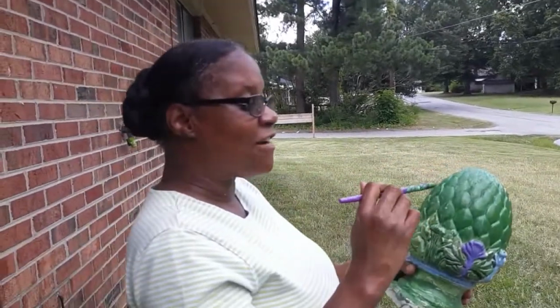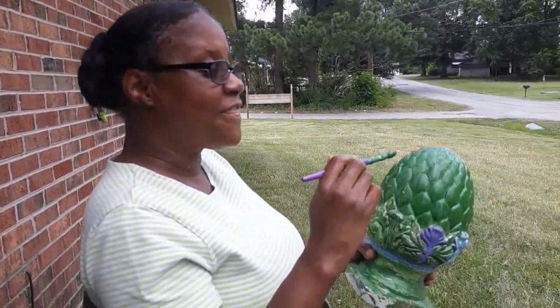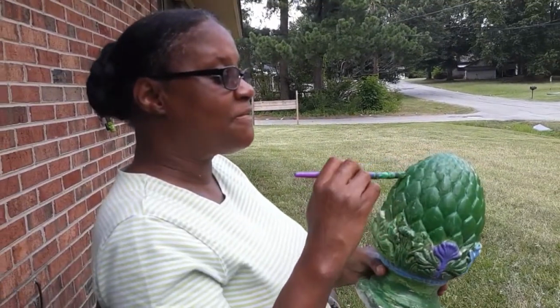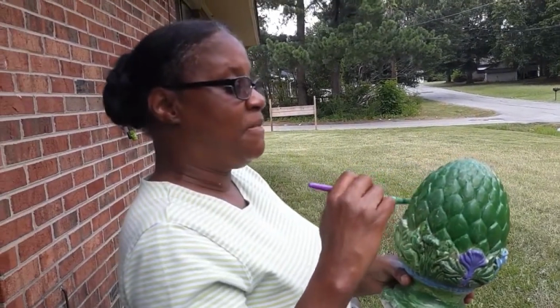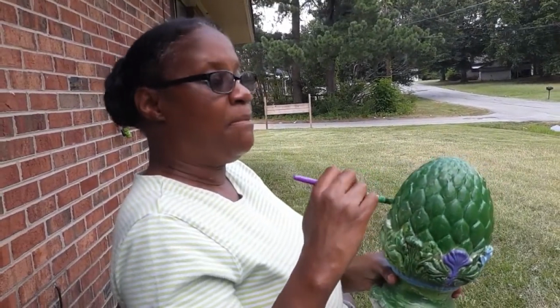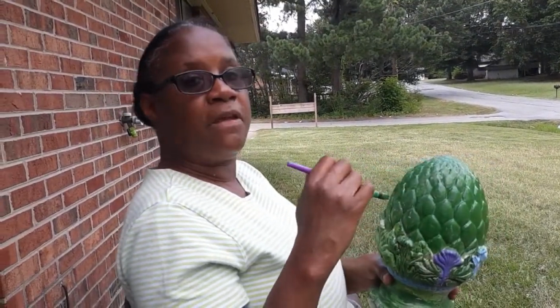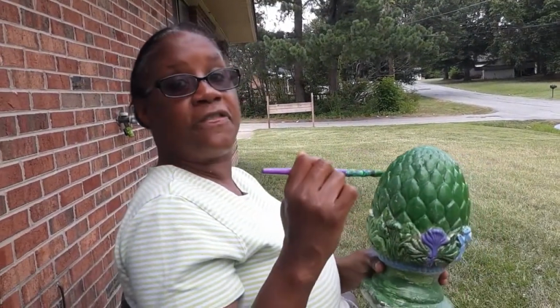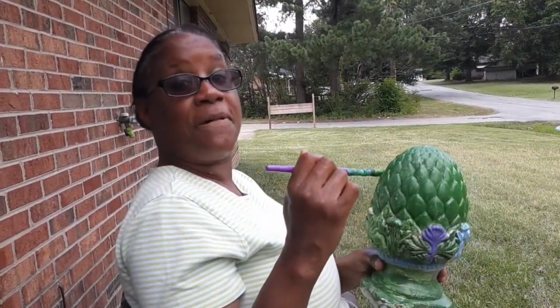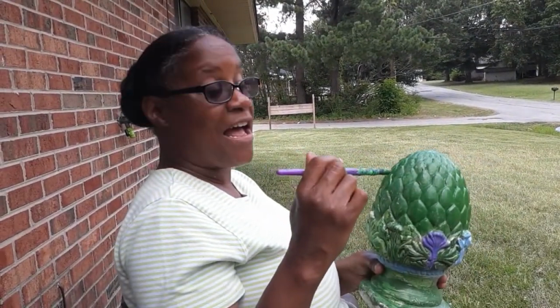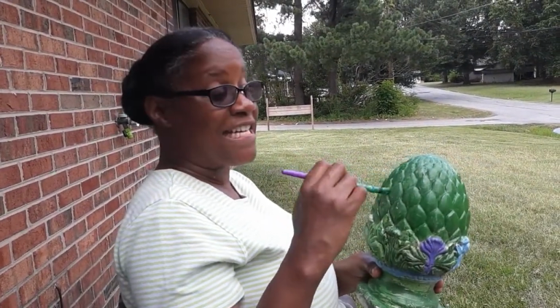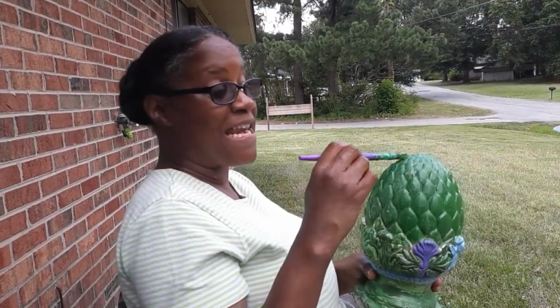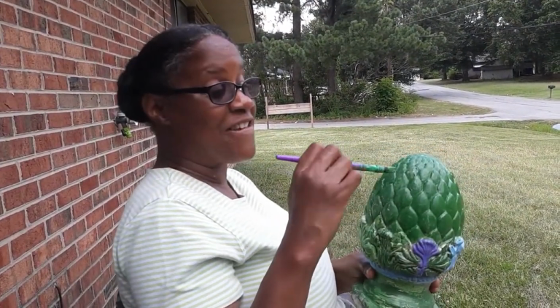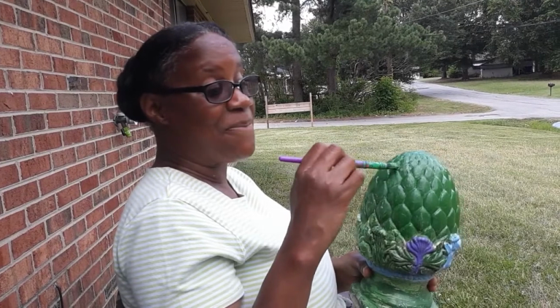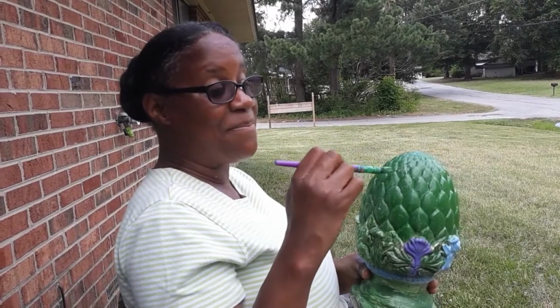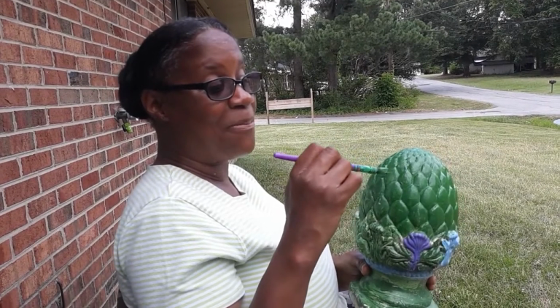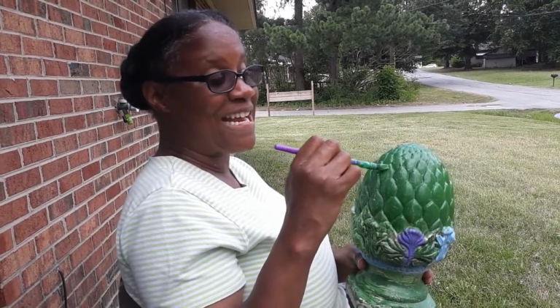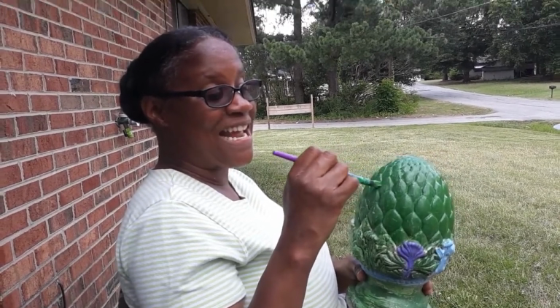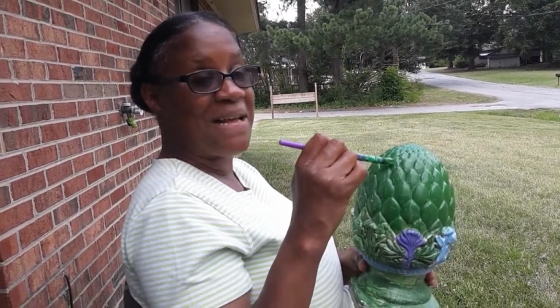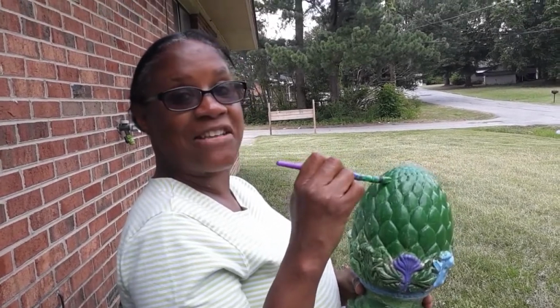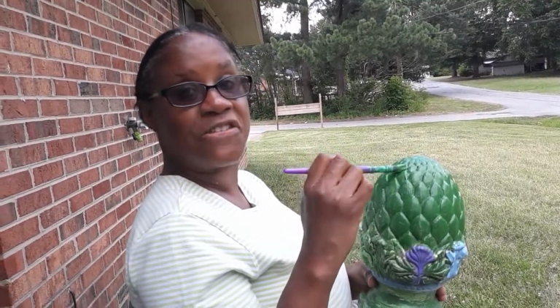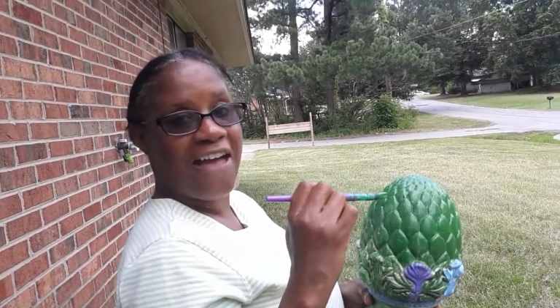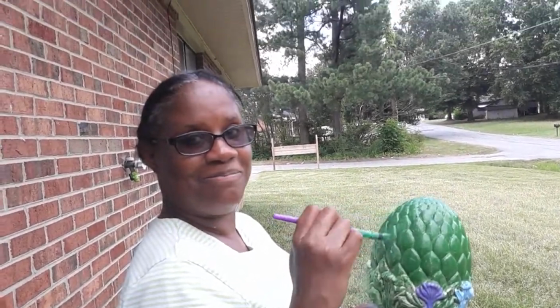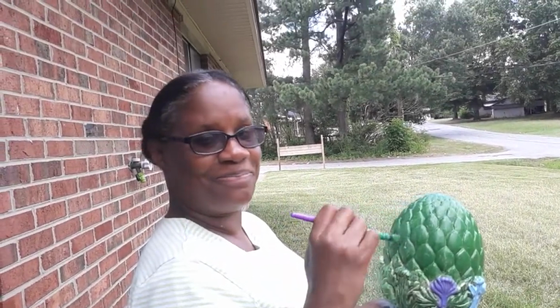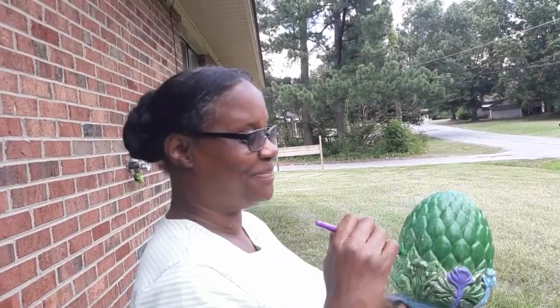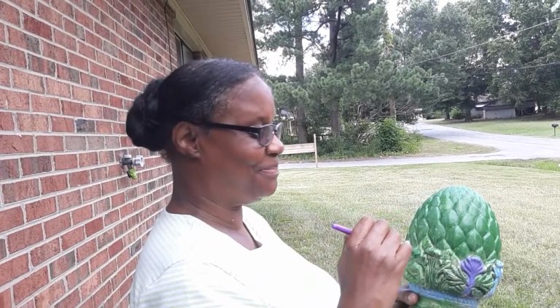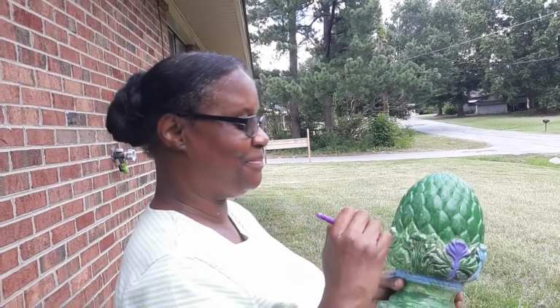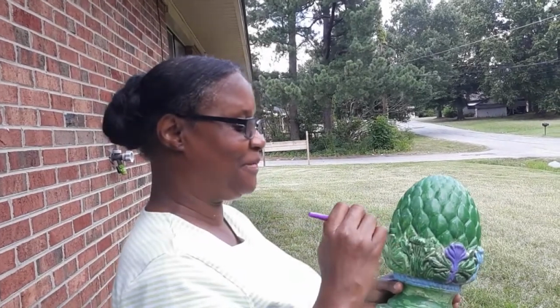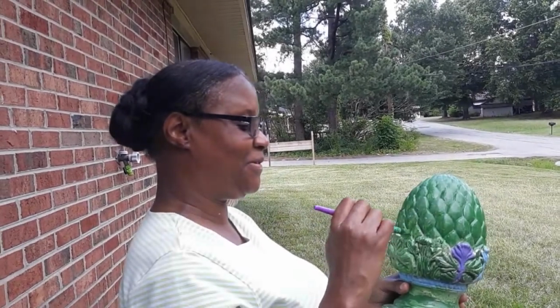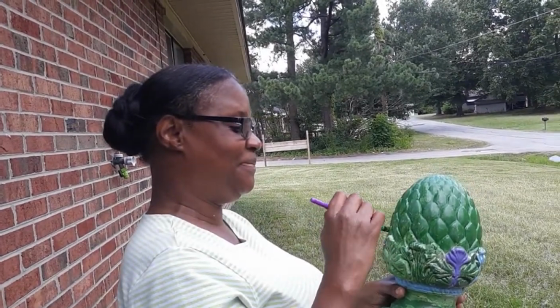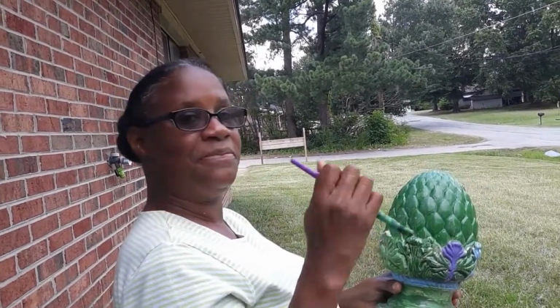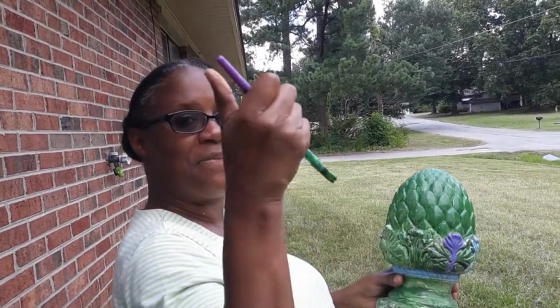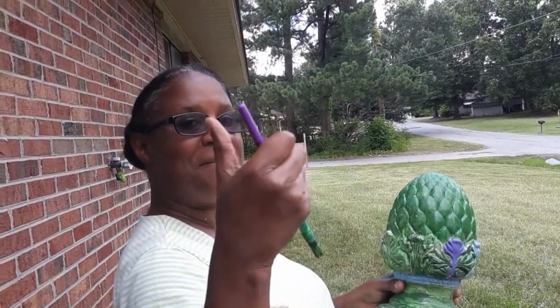If y'all like this painting, give us a thumbs up. I appreciate it, and y'all have a blessed day. Subscribe, and see y'all later — like, comment, and subscribe to the video for more content.